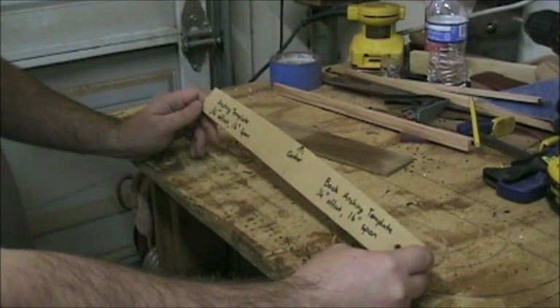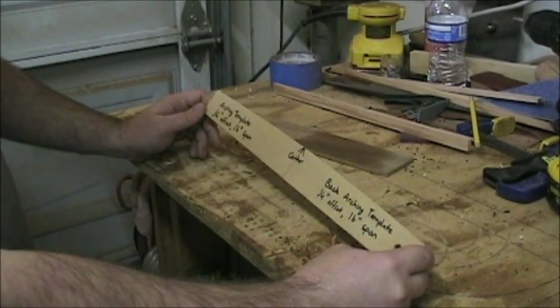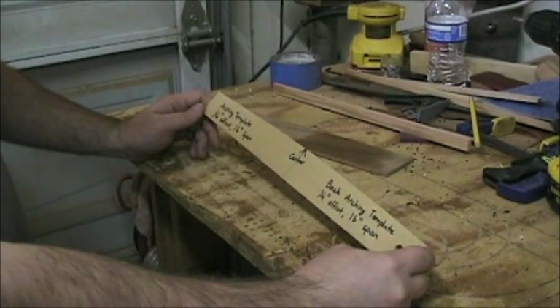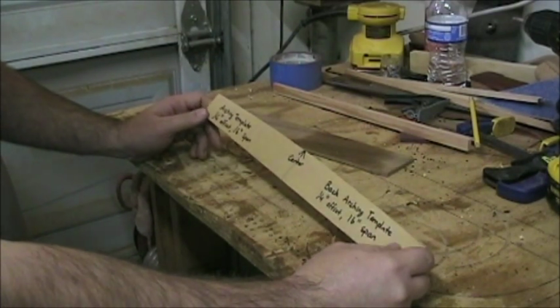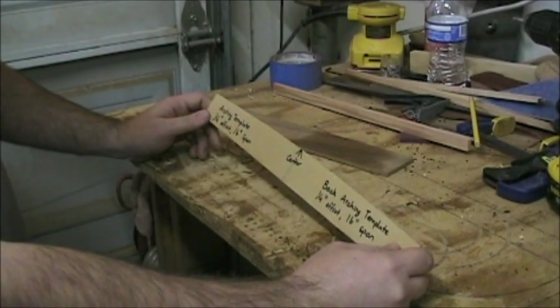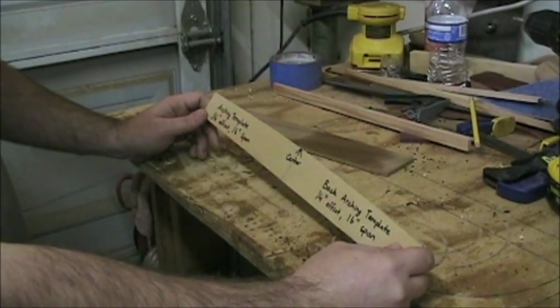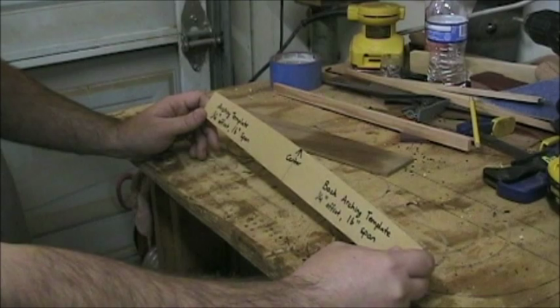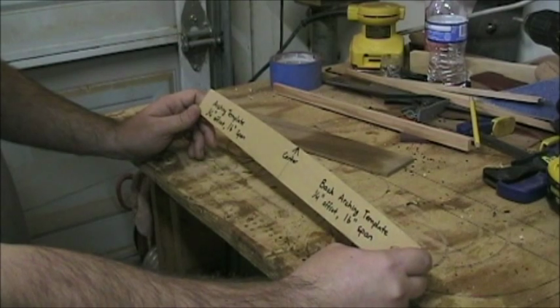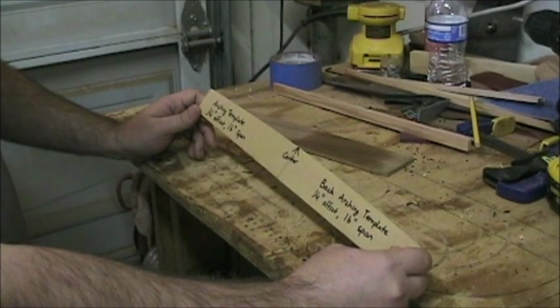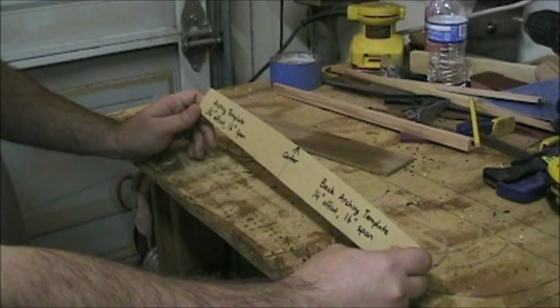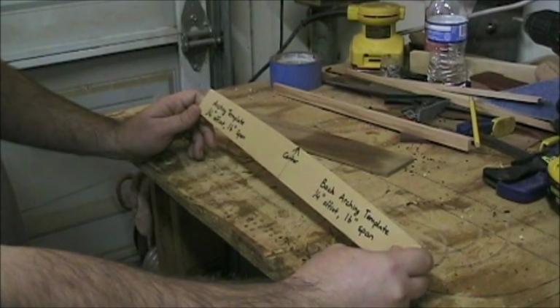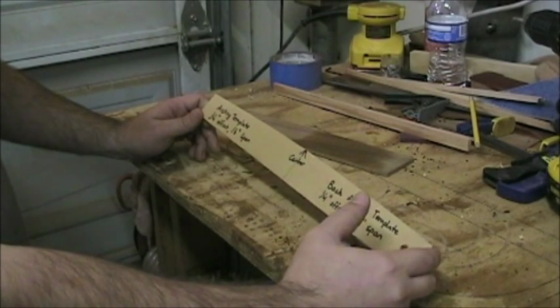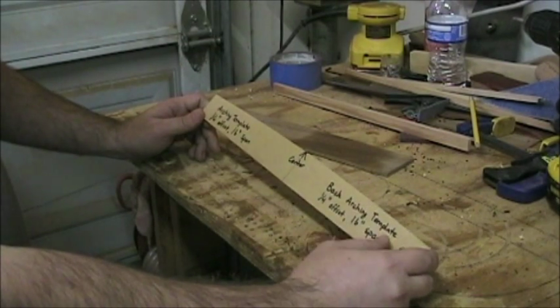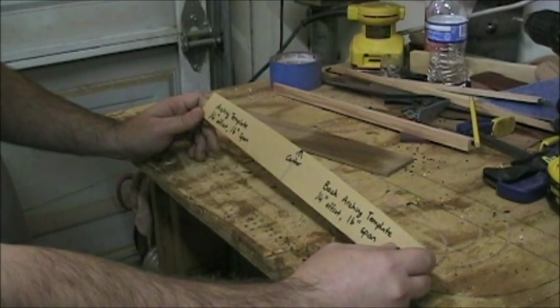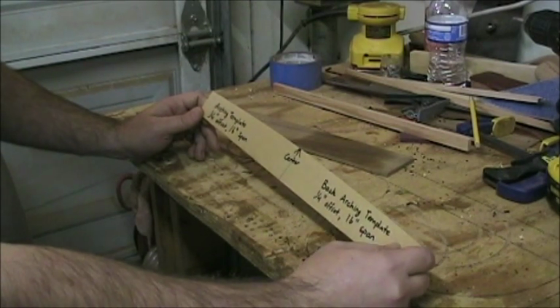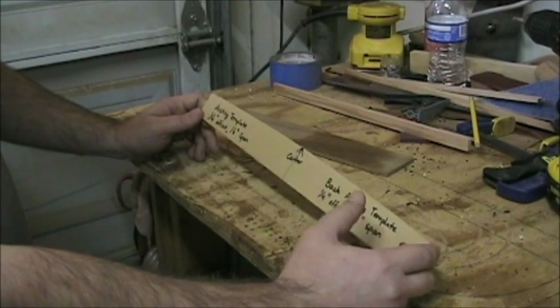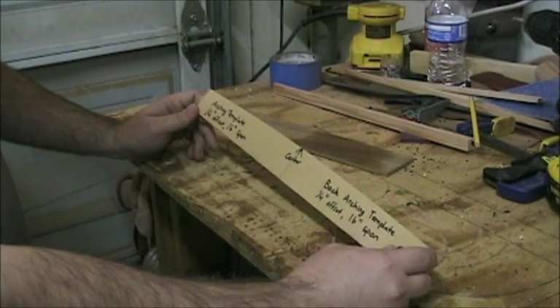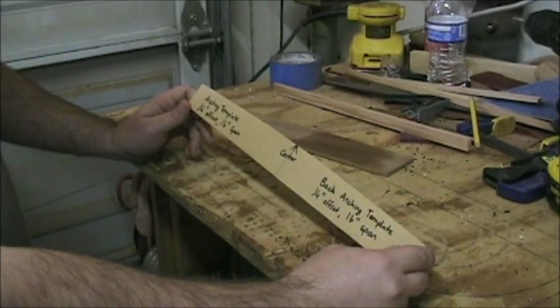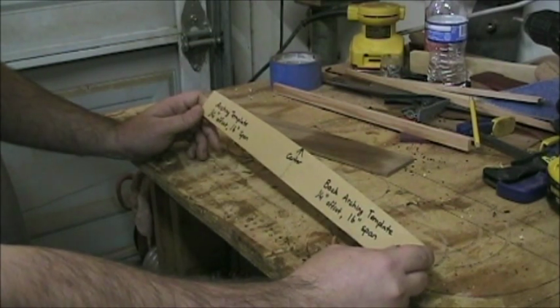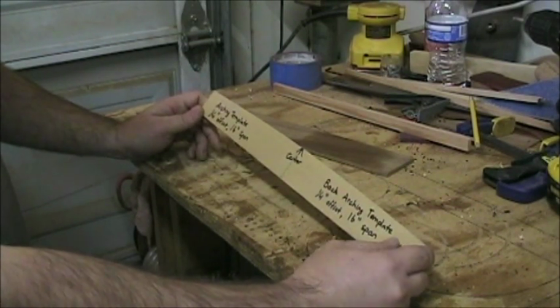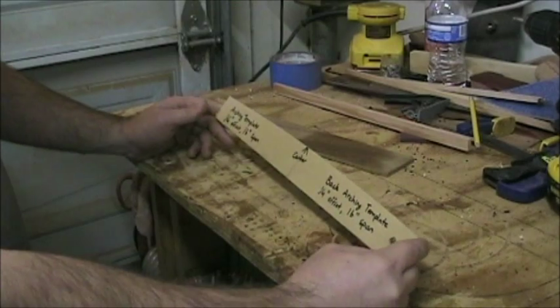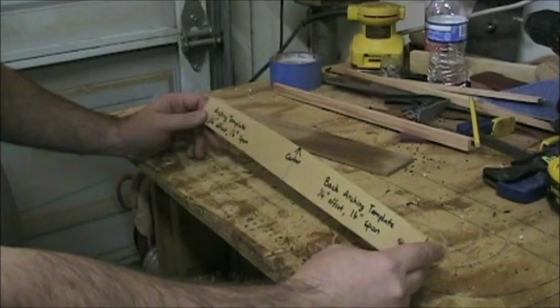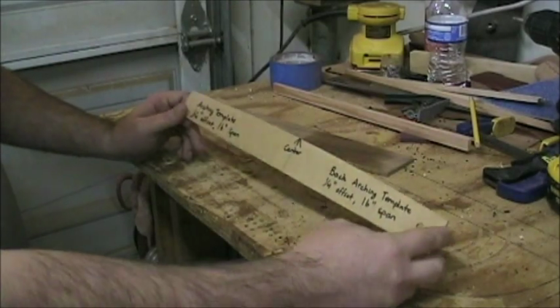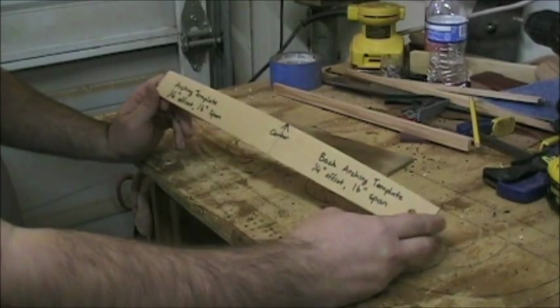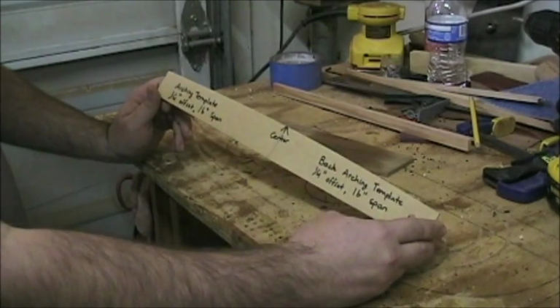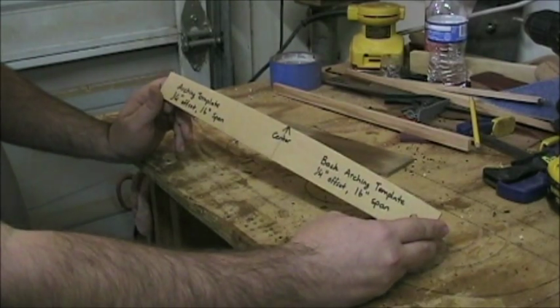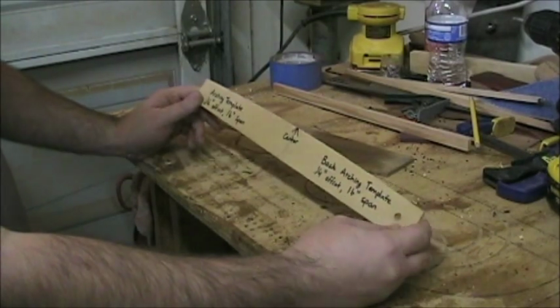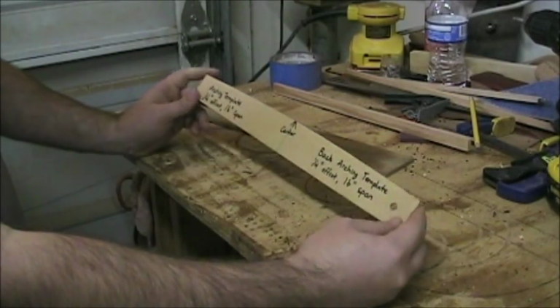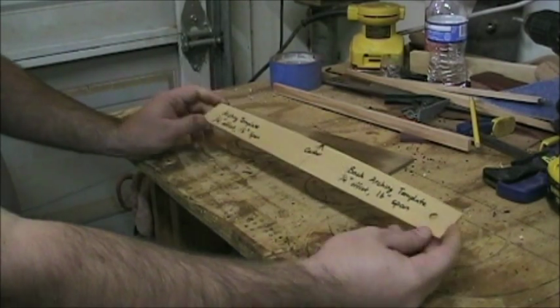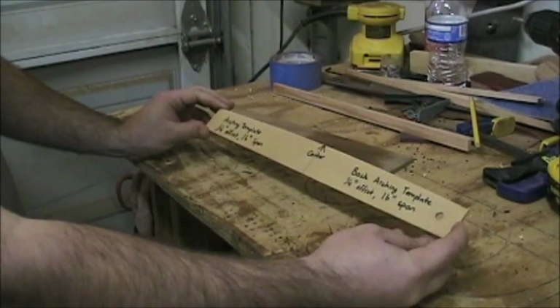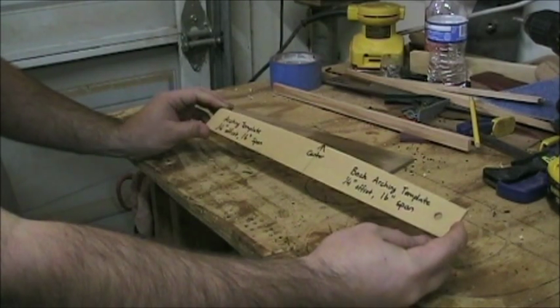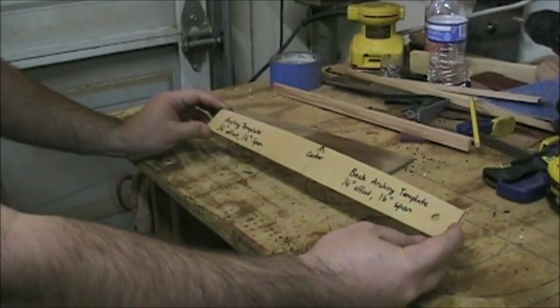You can go up as much as a half inch if you really want to, to increase that interior volume and really give a nice dome to the back. I really think having a nice dome on the back of the guitar looks nice. But this is the template I made.